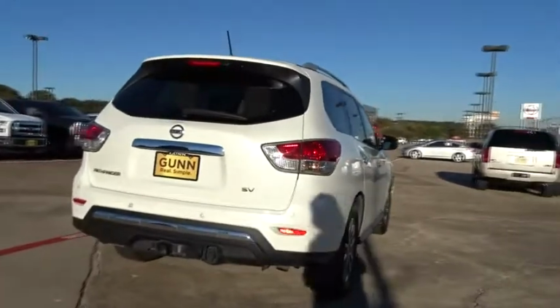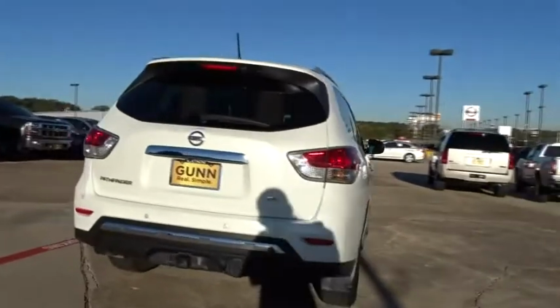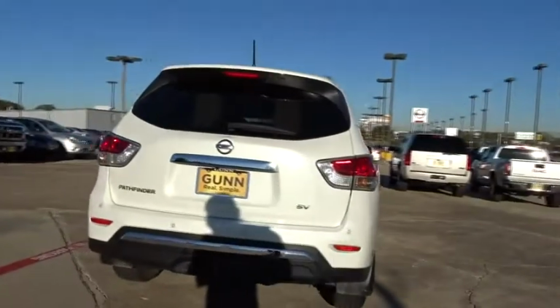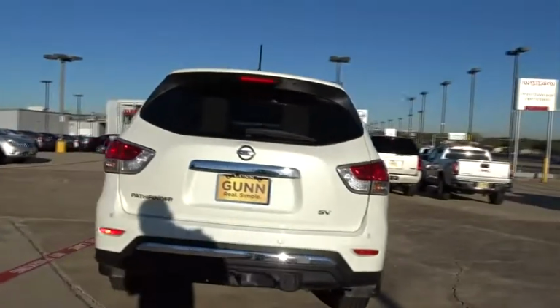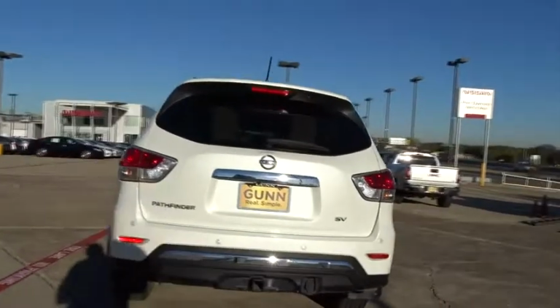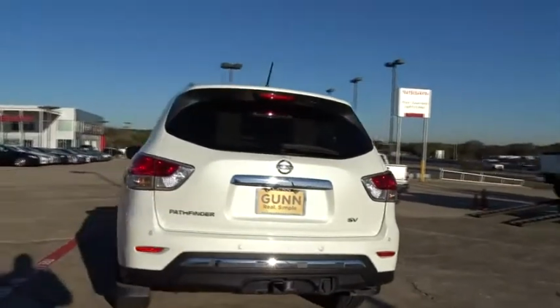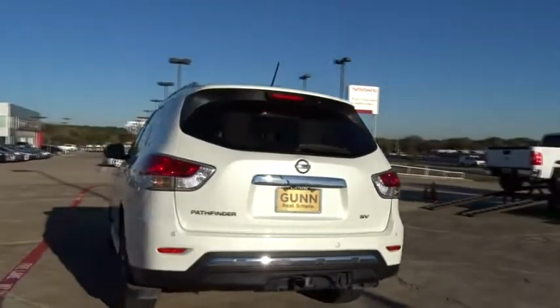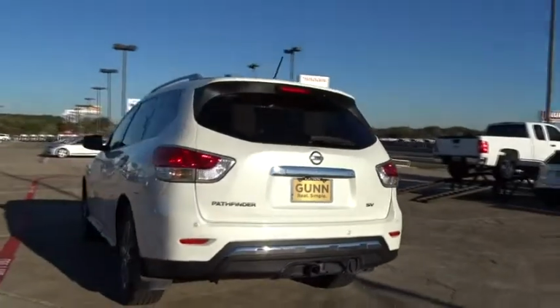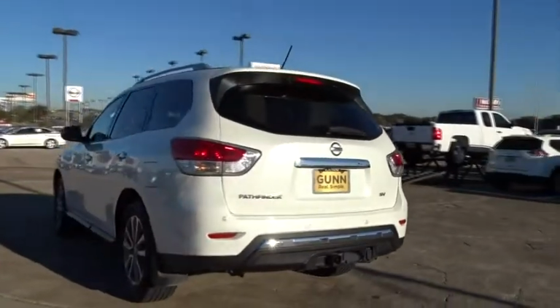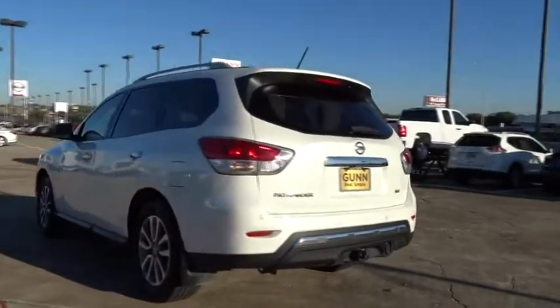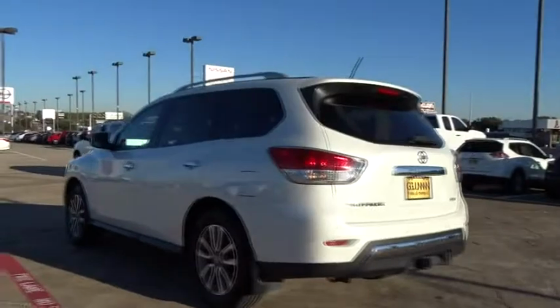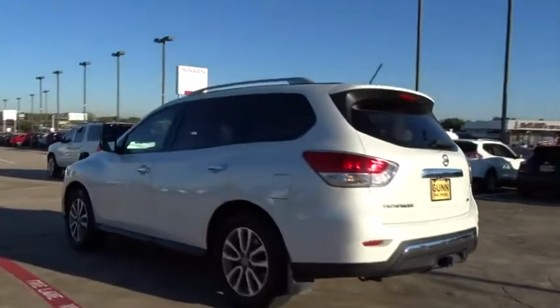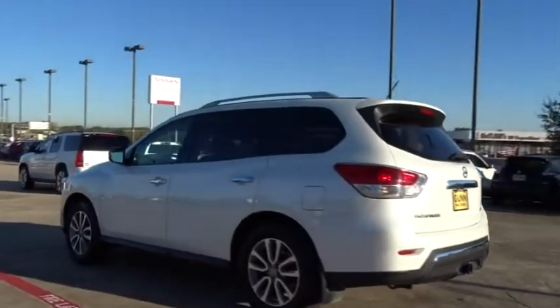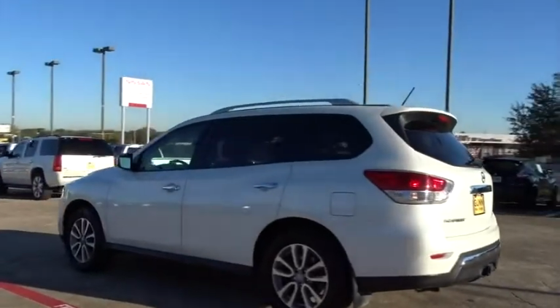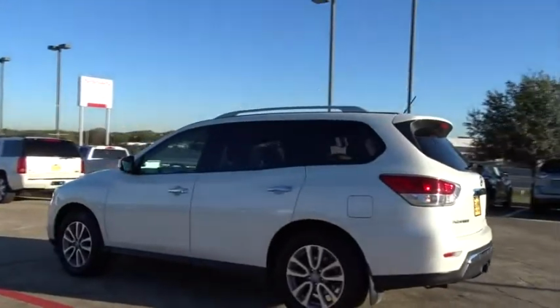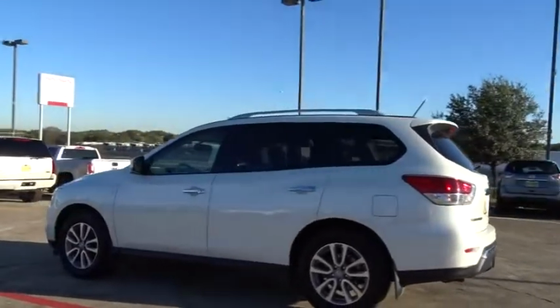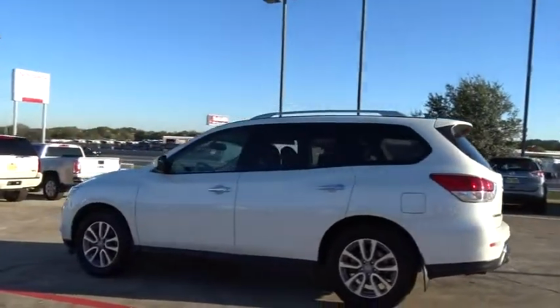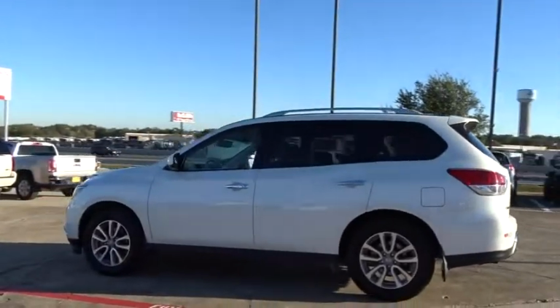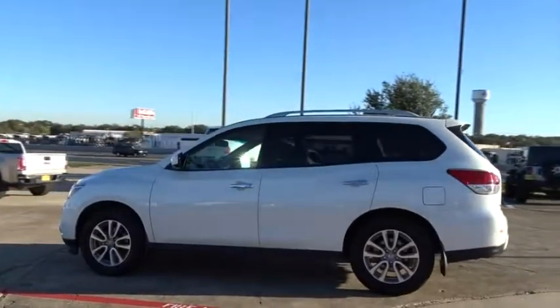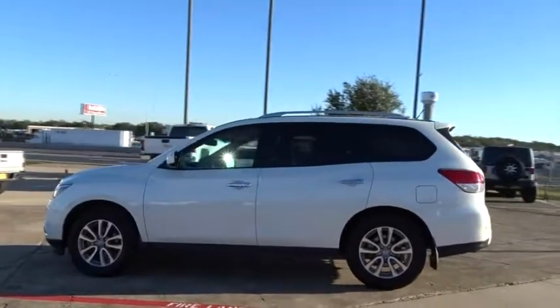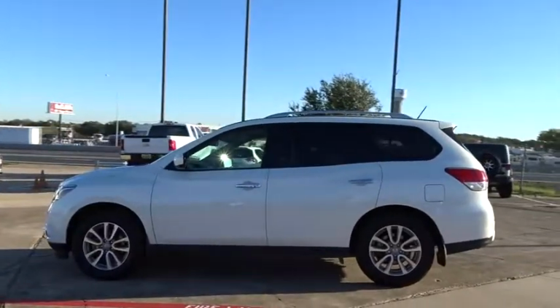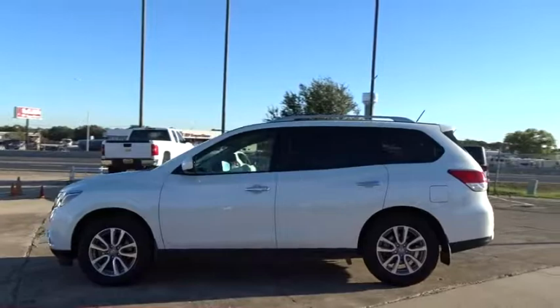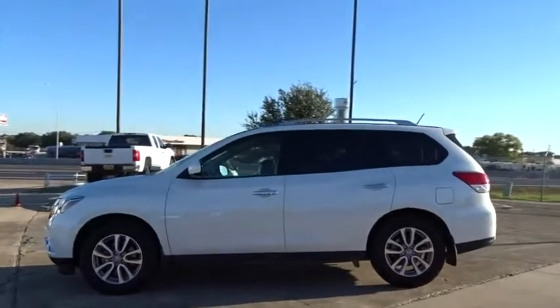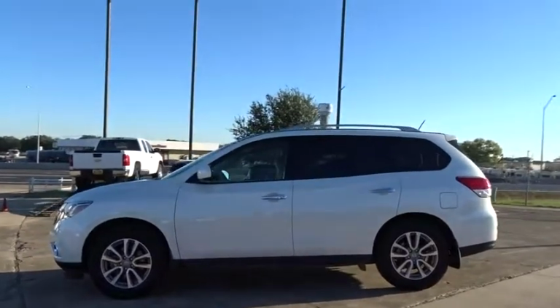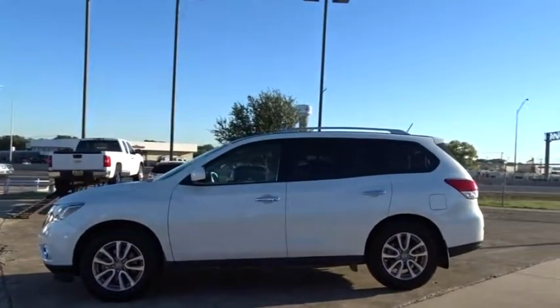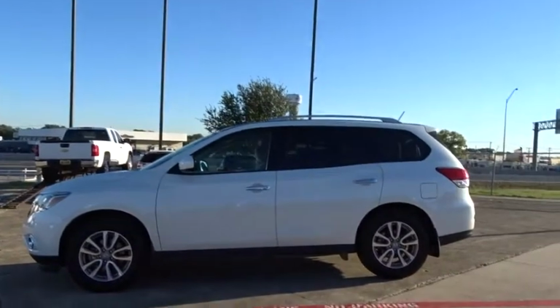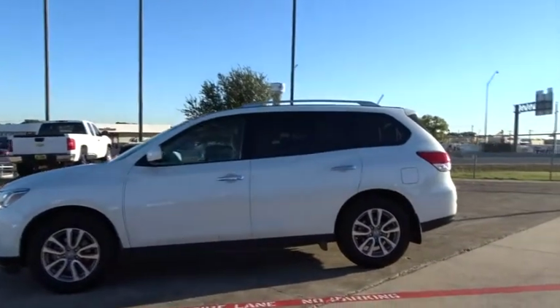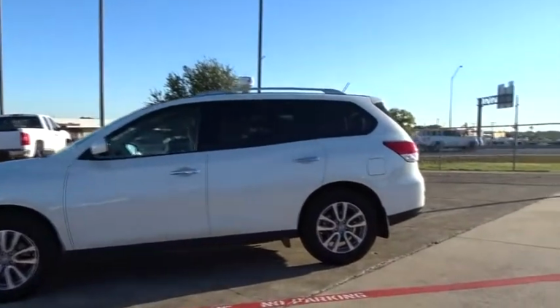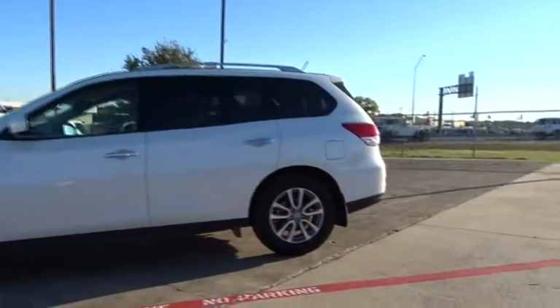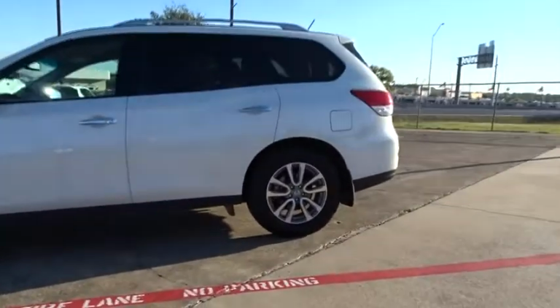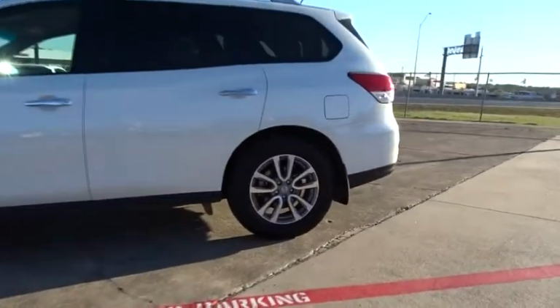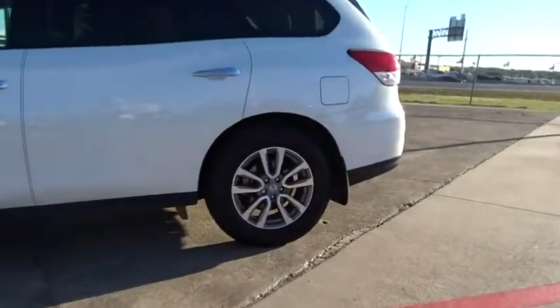This vehicle has less than 65,000 miles. Here are some of this vehicle's great options: keyless entry, stability control, remote engine start, steering wheel audio controls, anti-lock braking system, backup camera, traction control.